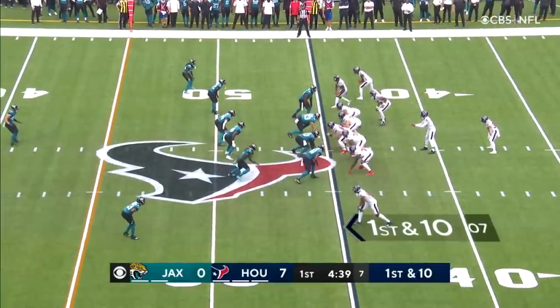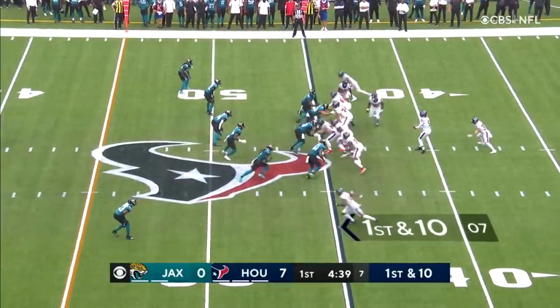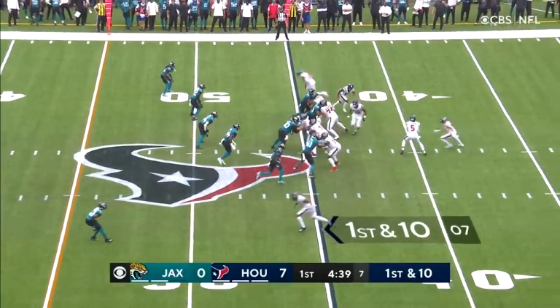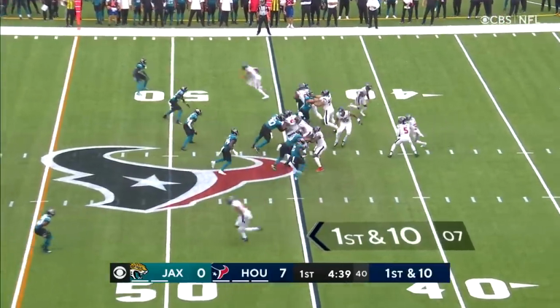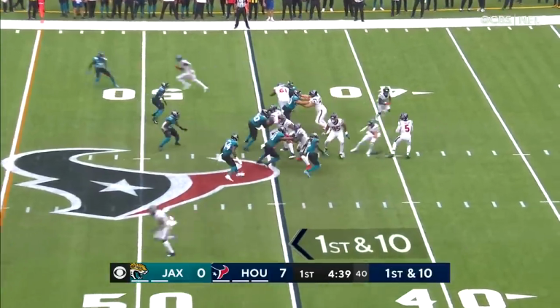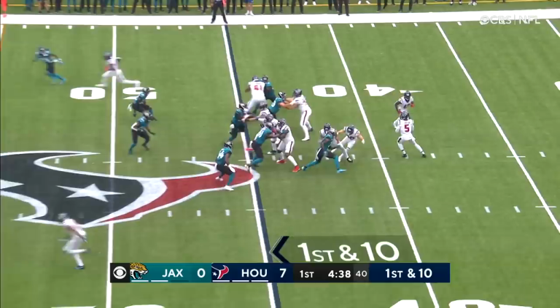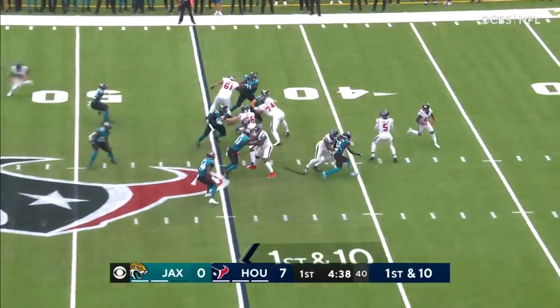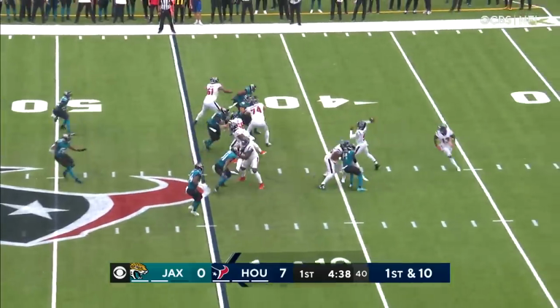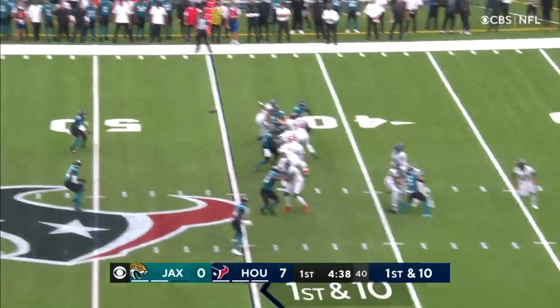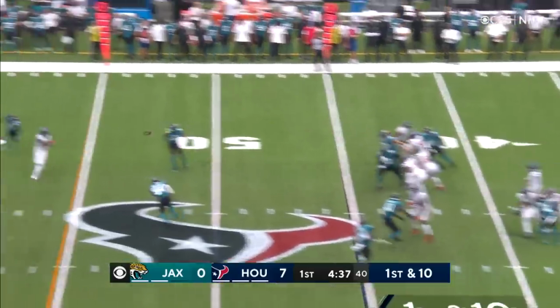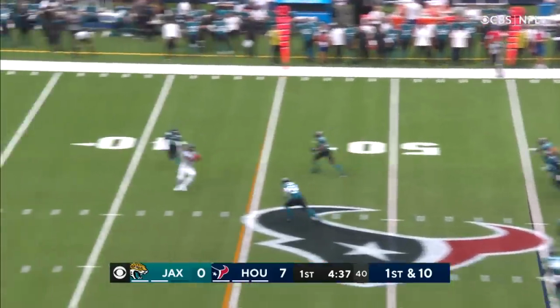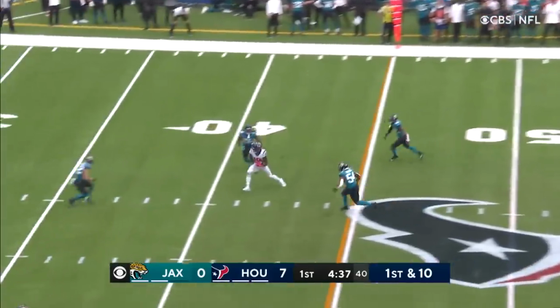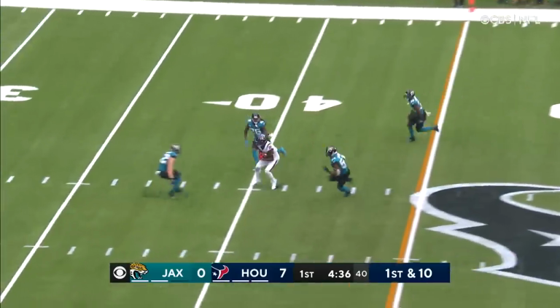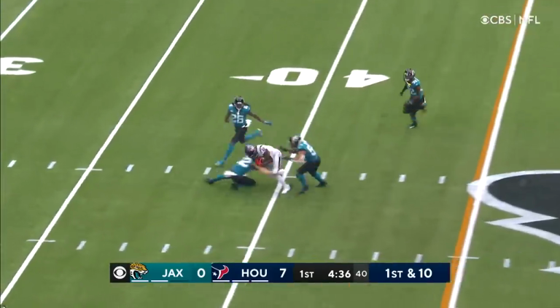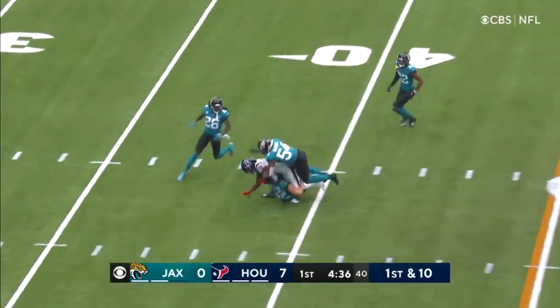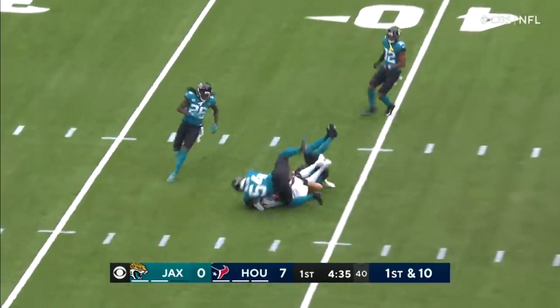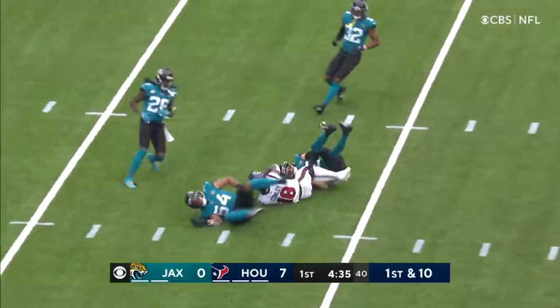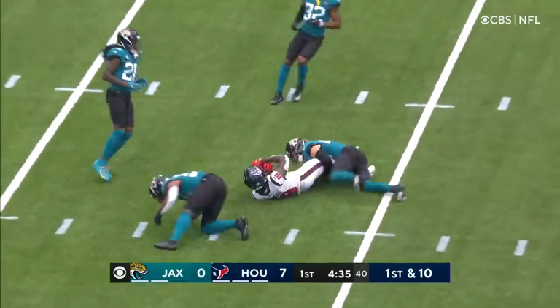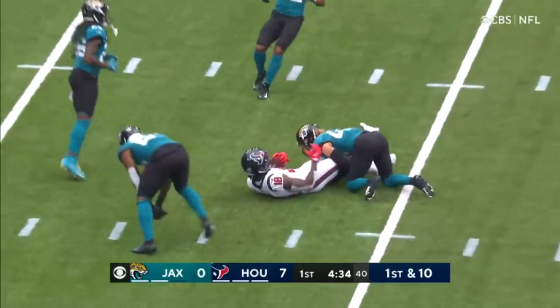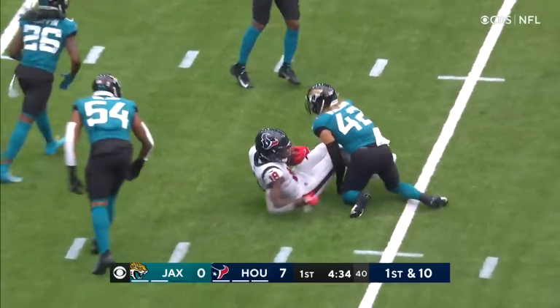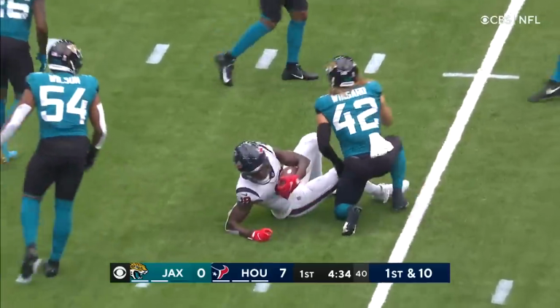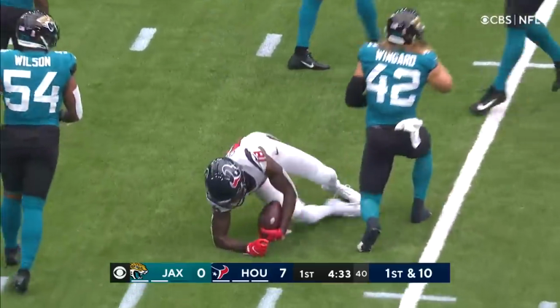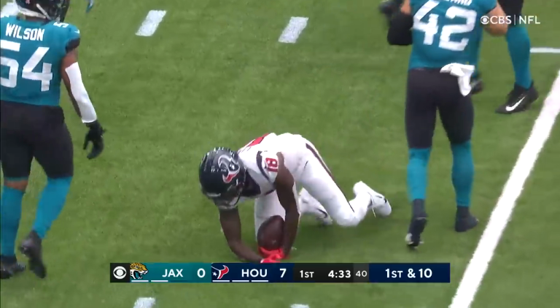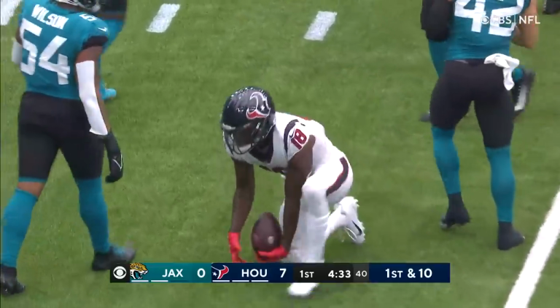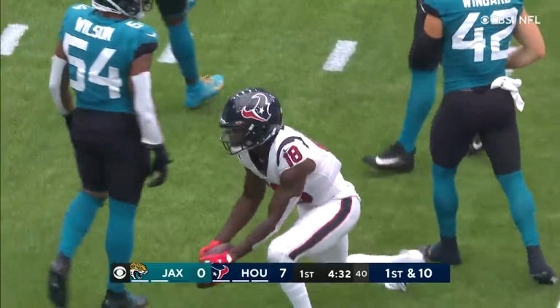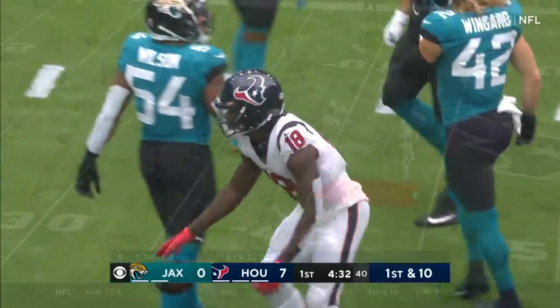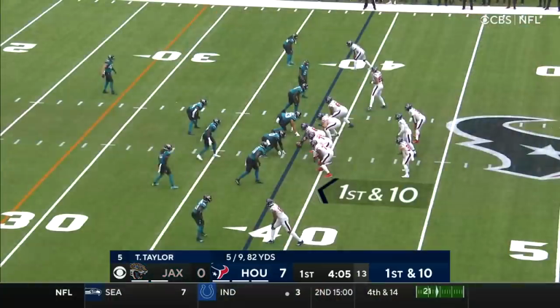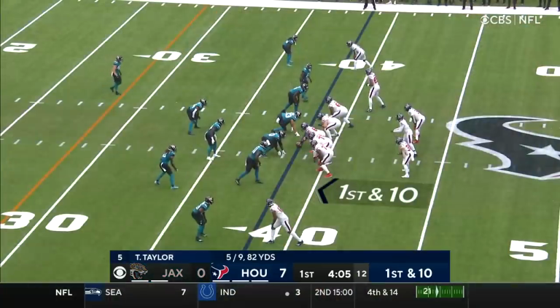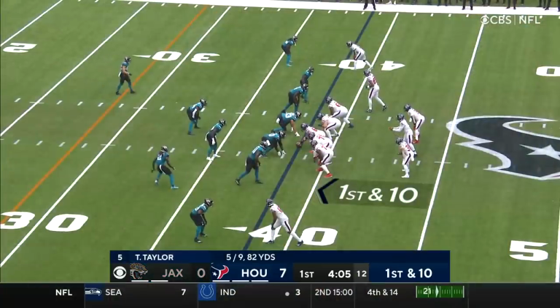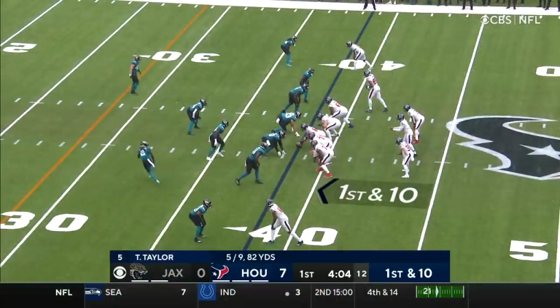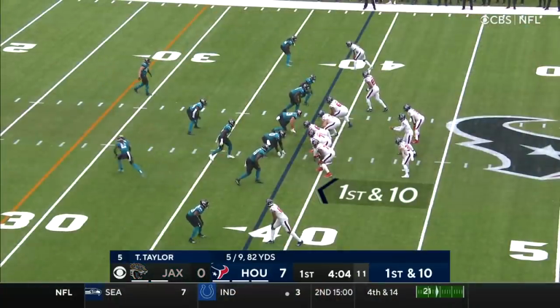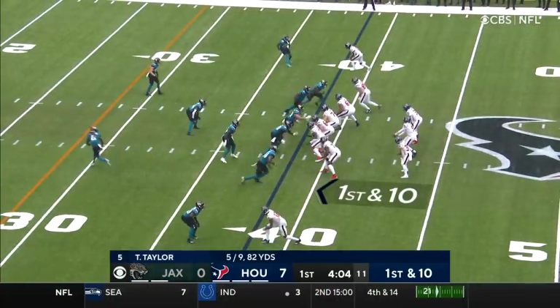Meanwhile, Tyrod Taylor back to work. Throwing over the middle, and he's got his man. Inside the 40-yard line is Chris Conley. 17-yard pickup.